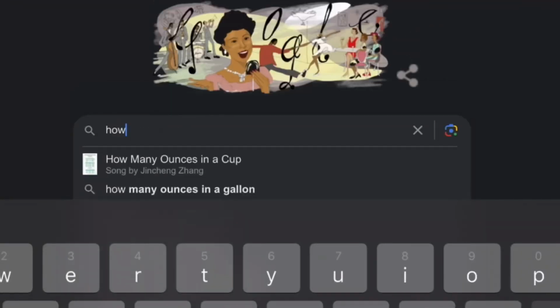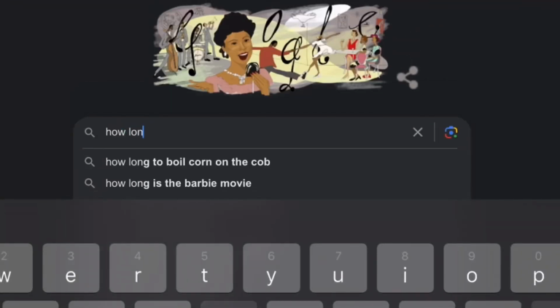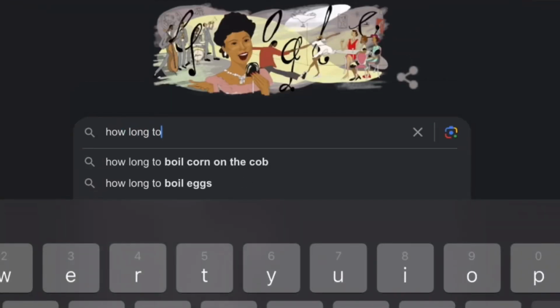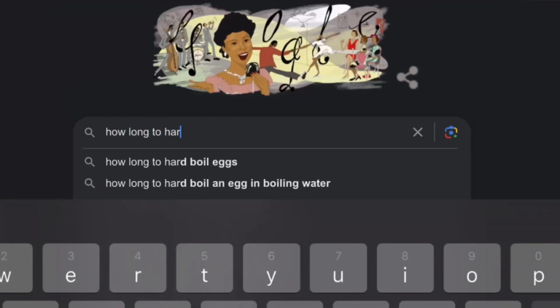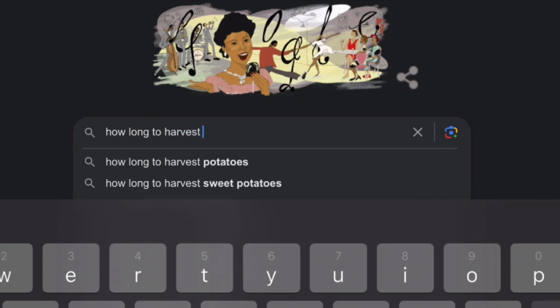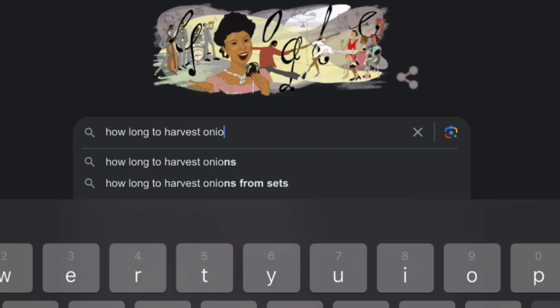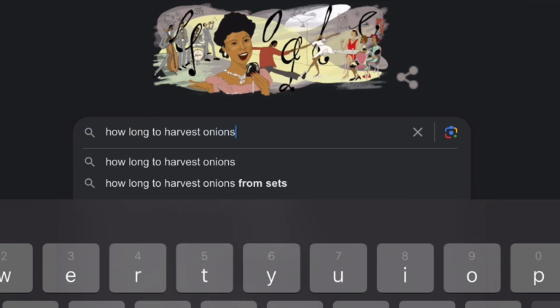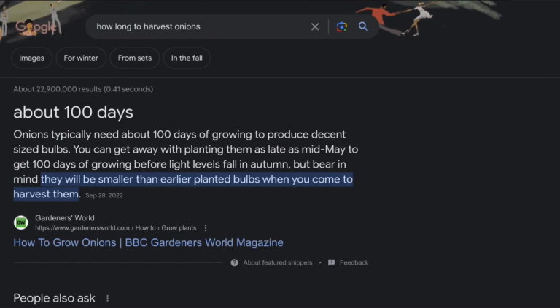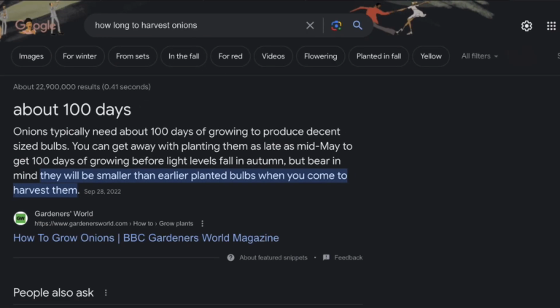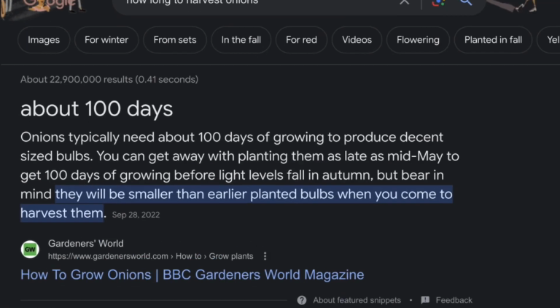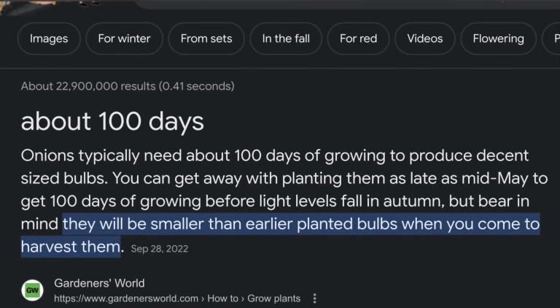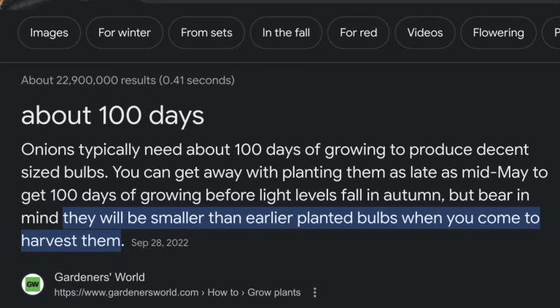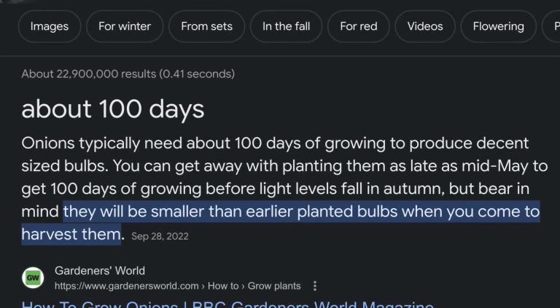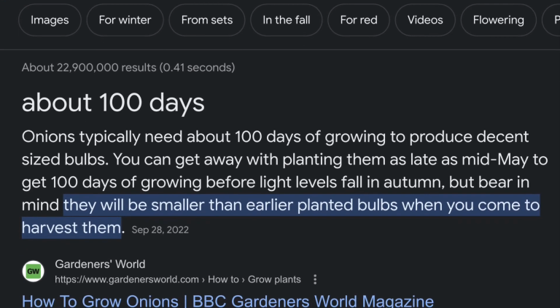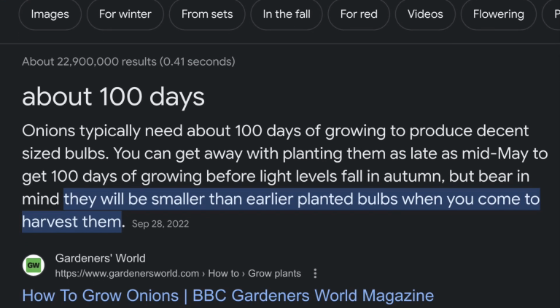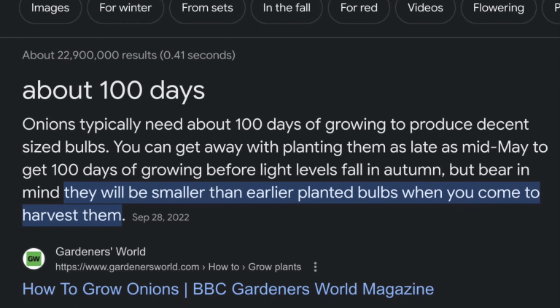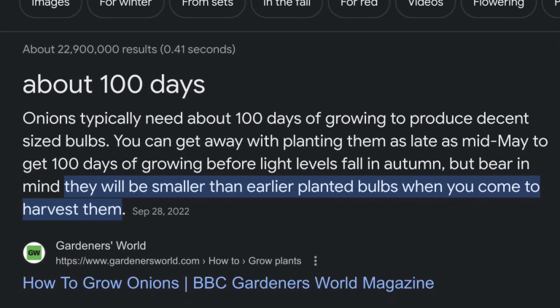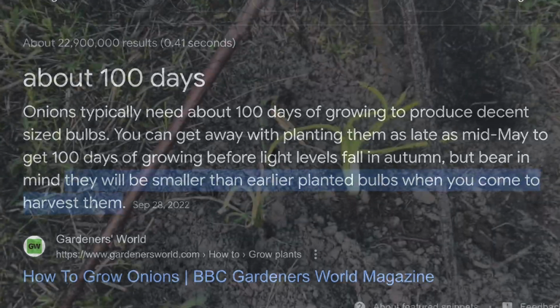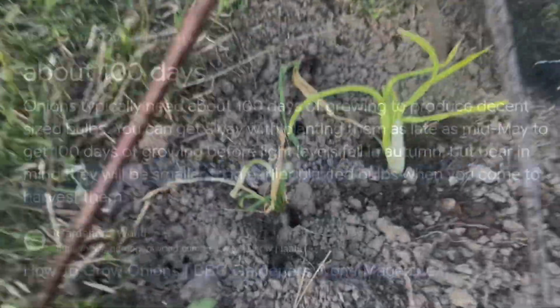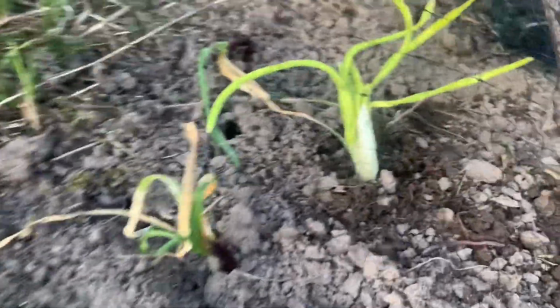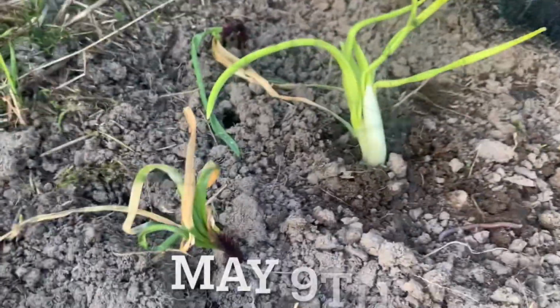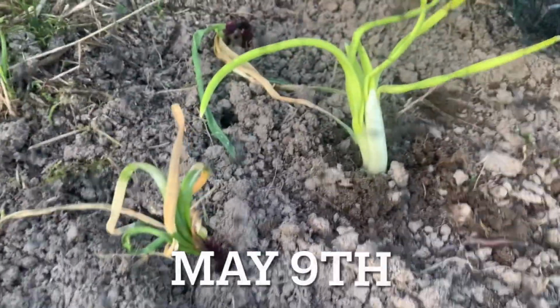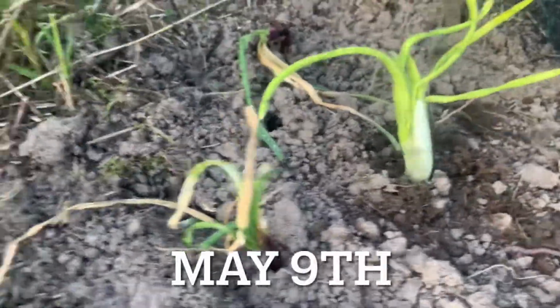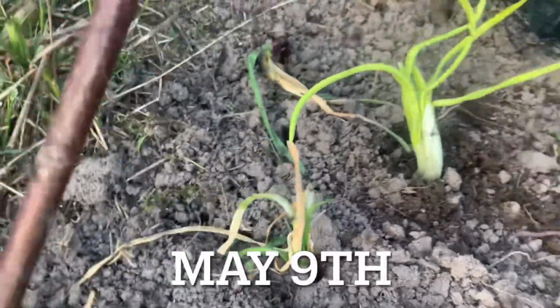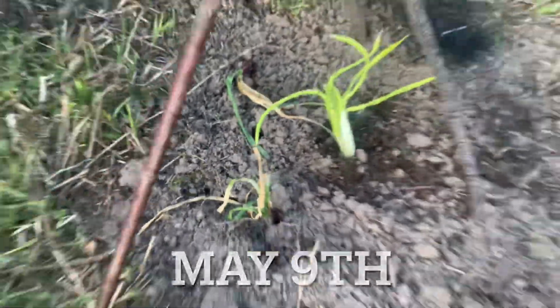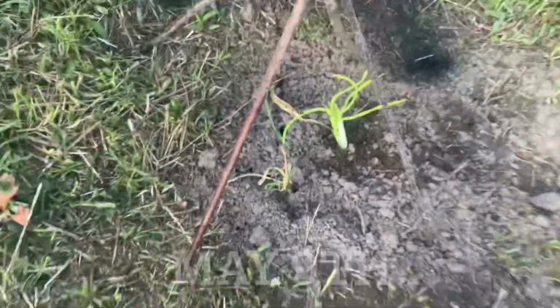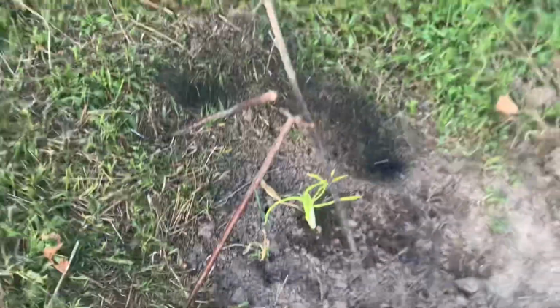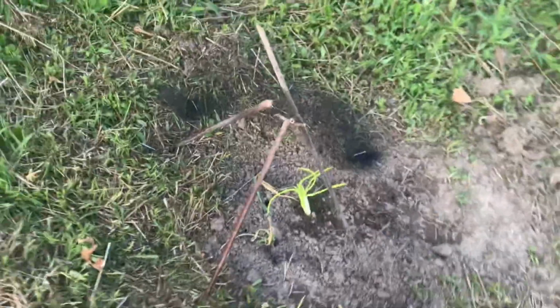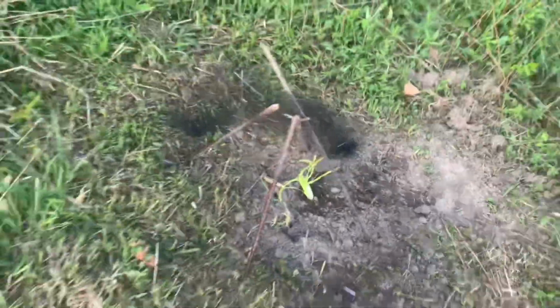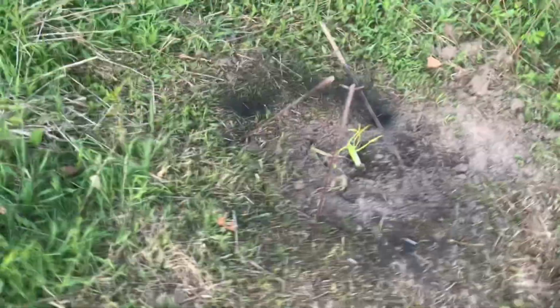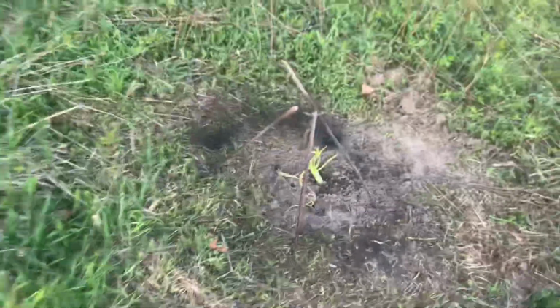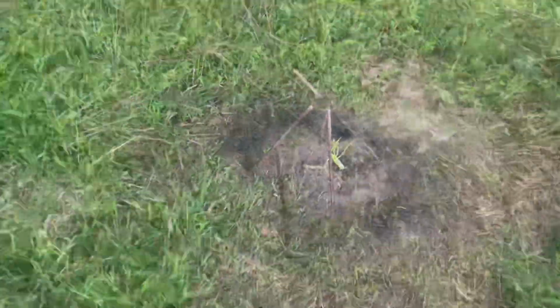Doing a fast and easy Google search, it says onions typically need about 100 days of growing, and you can get away with planting them as late as mid-May. Well, it's May 9th, which is mid-May. So let's let them grow for about 100 days and see what happens.